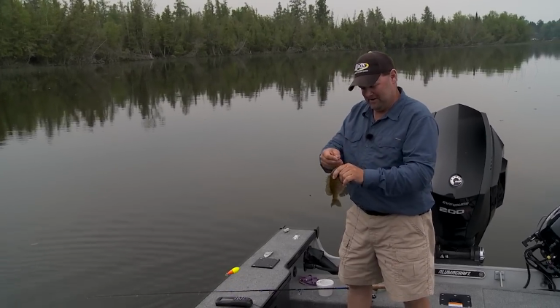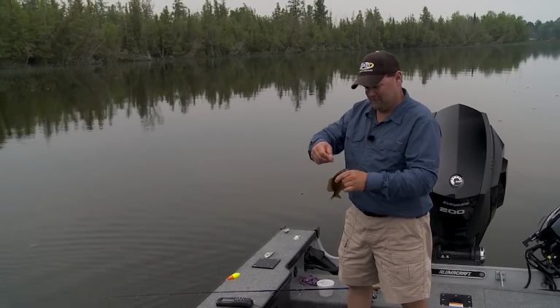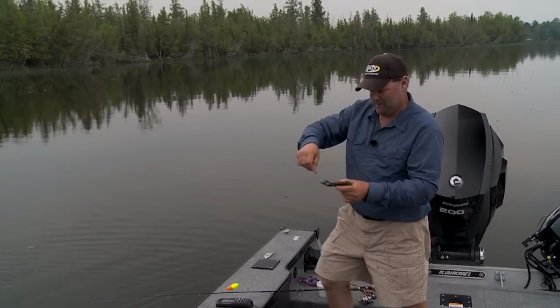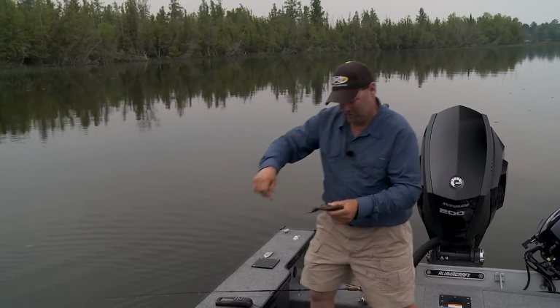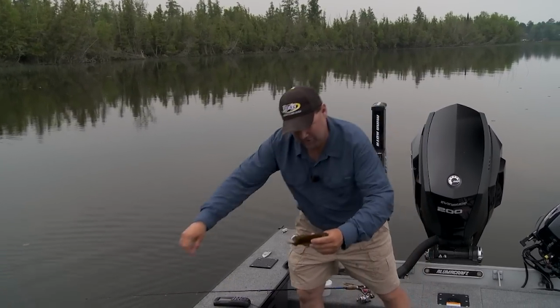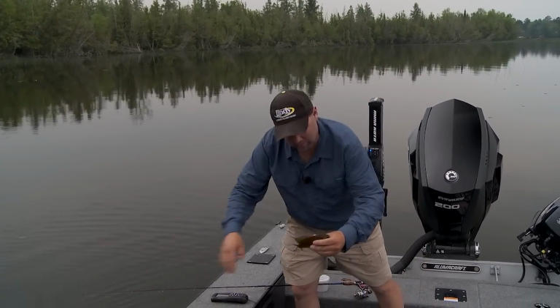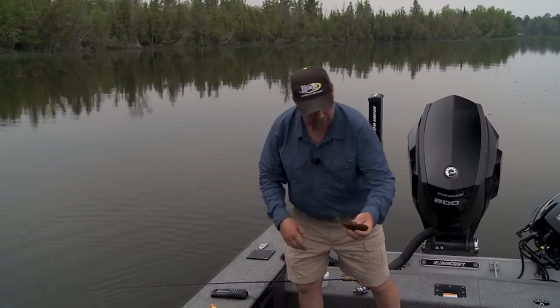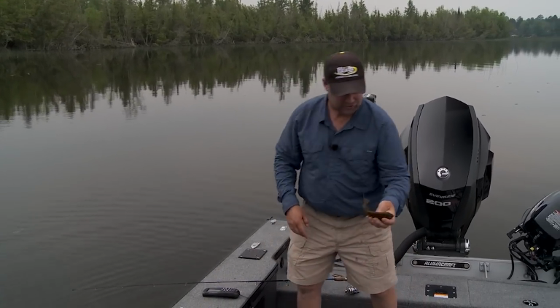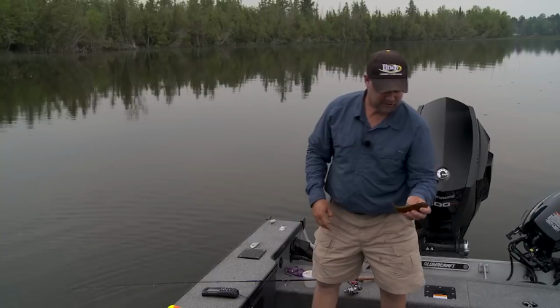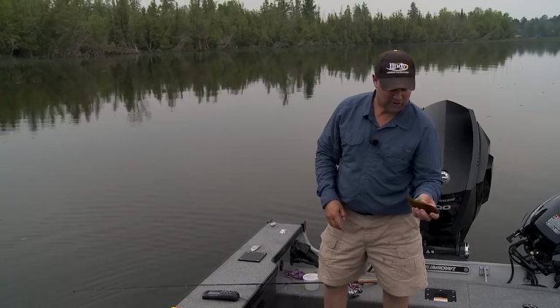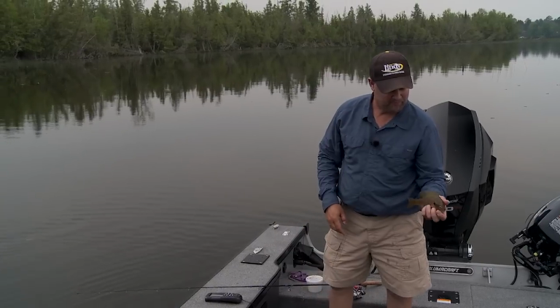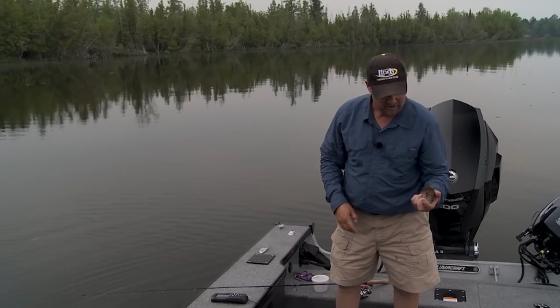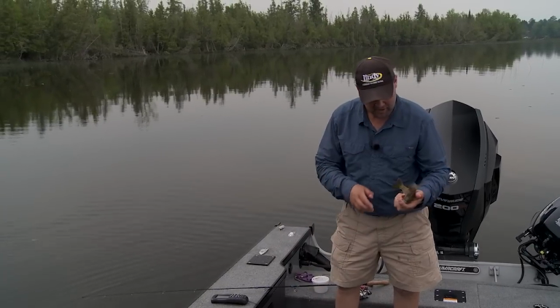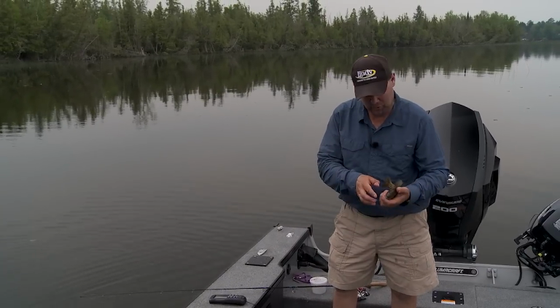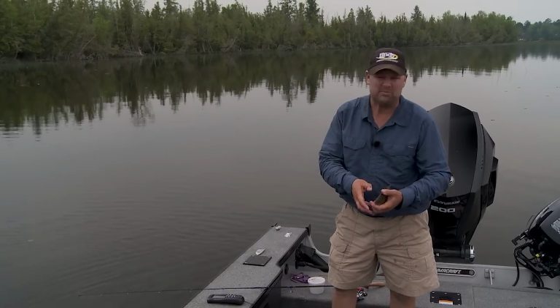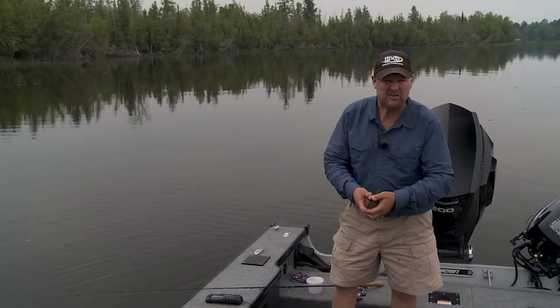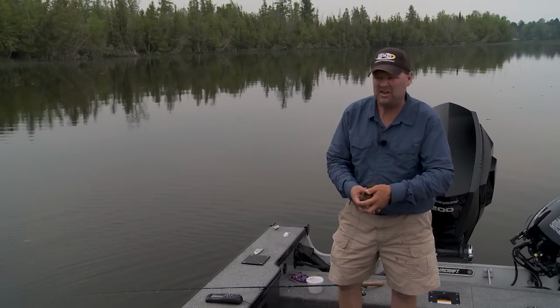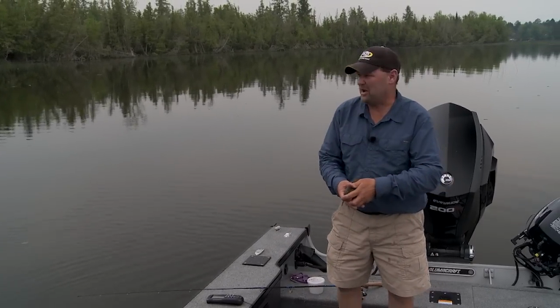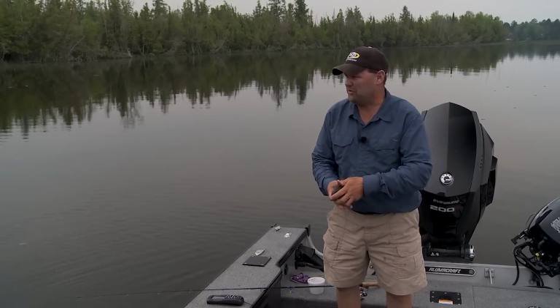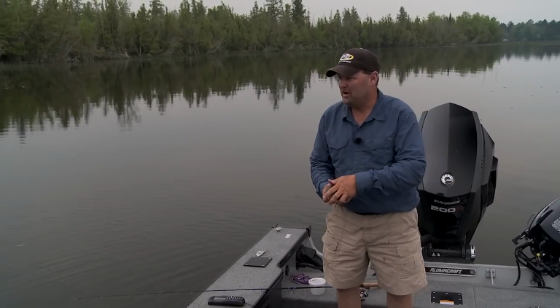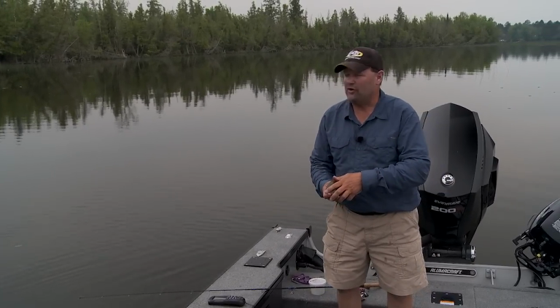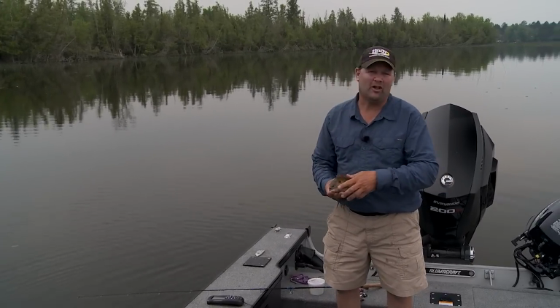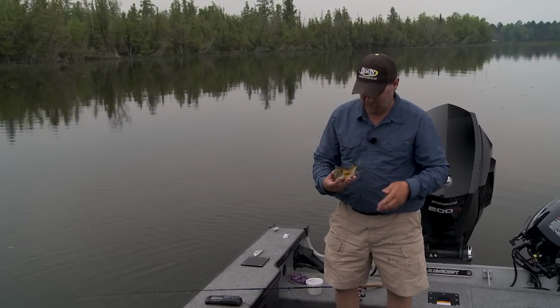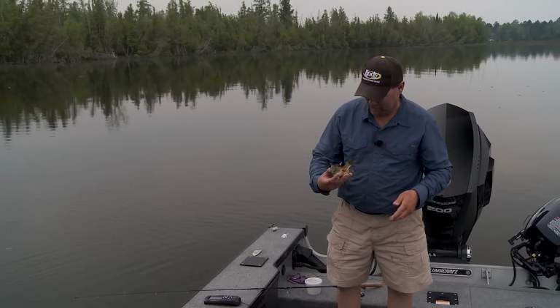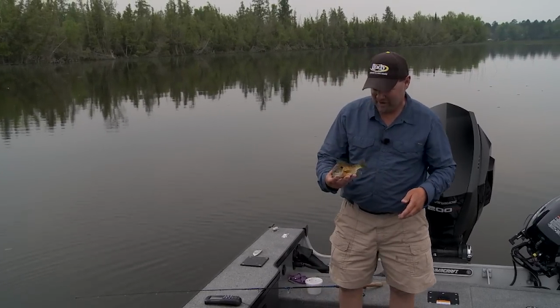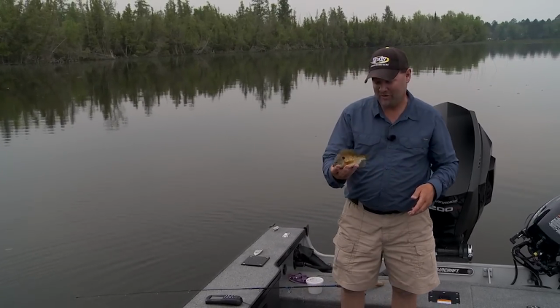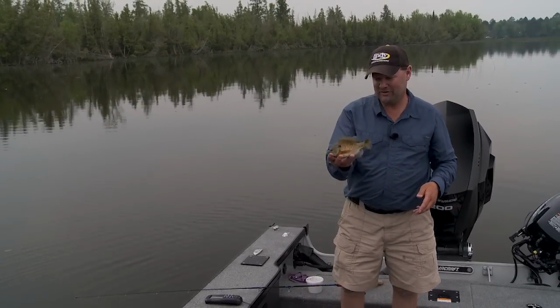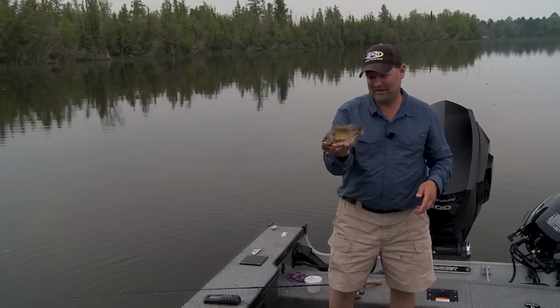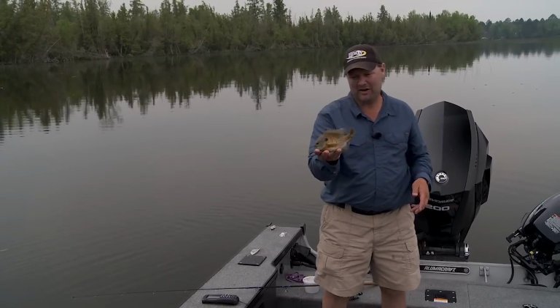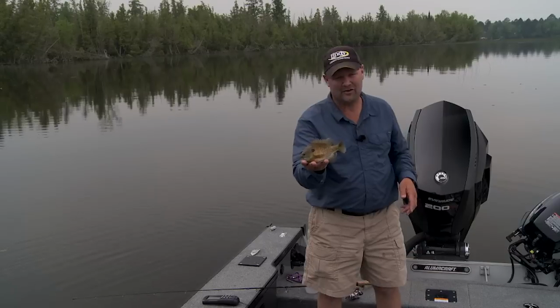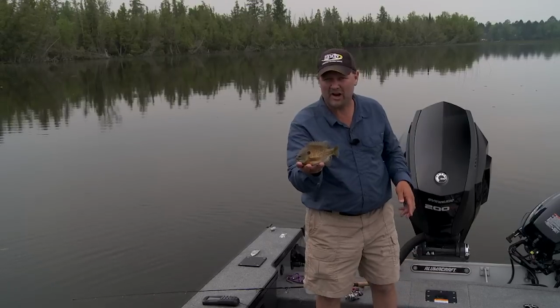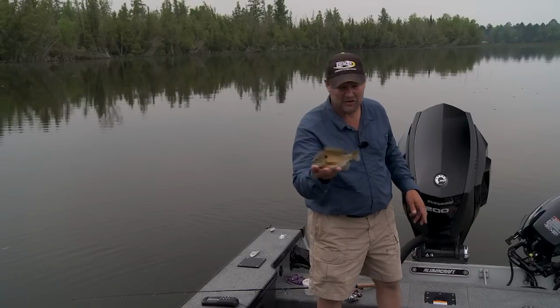It's the first time I've had a chance to get out bluegill fishing in the summer, and bluegills, pumpkinseeds, hybrids — they're all up in the shallows right now. Fish like that one right there, they're great eaters.